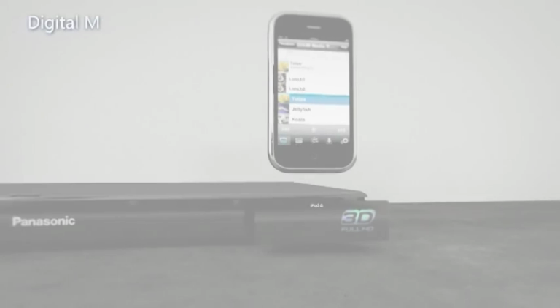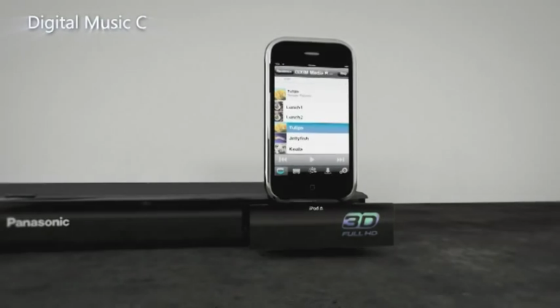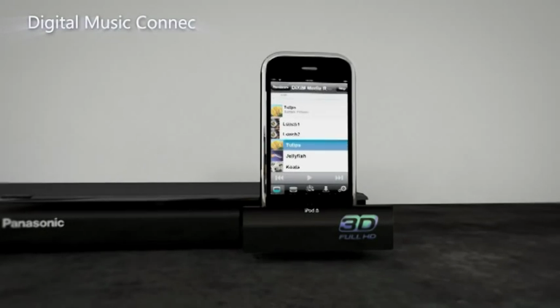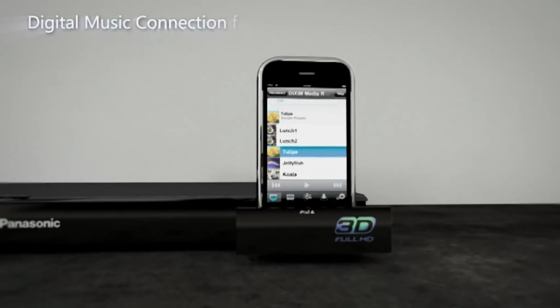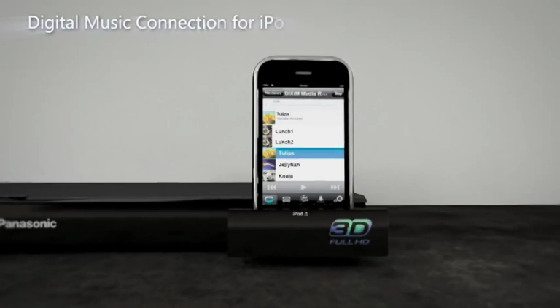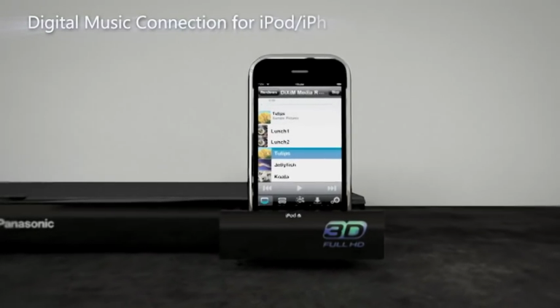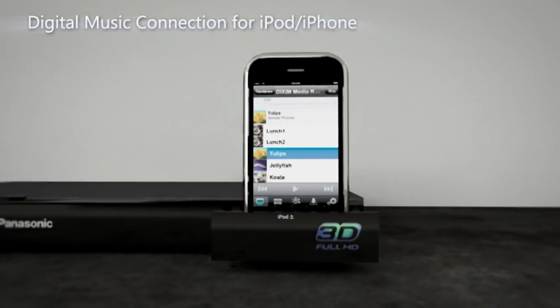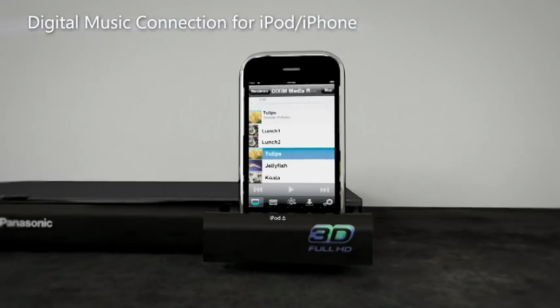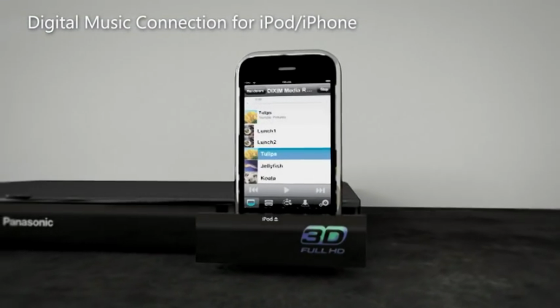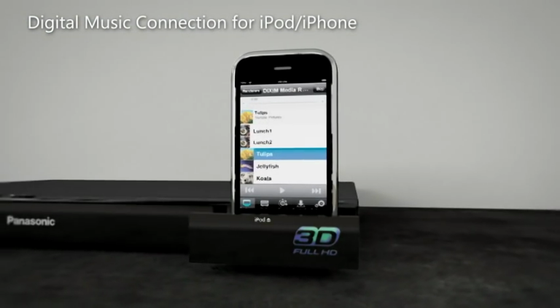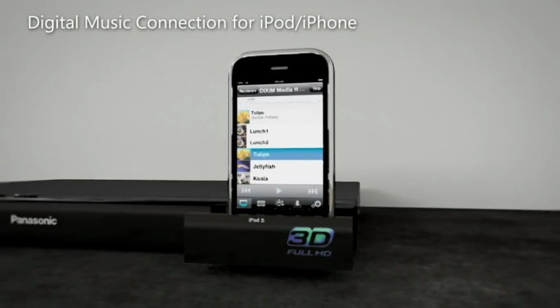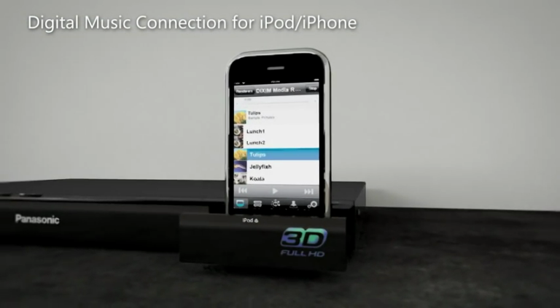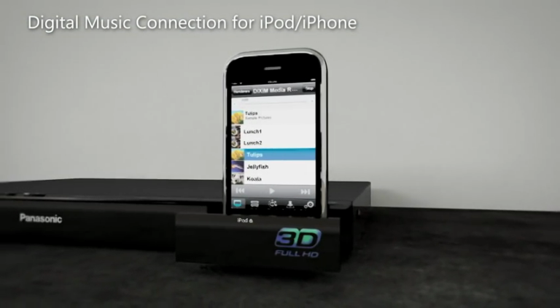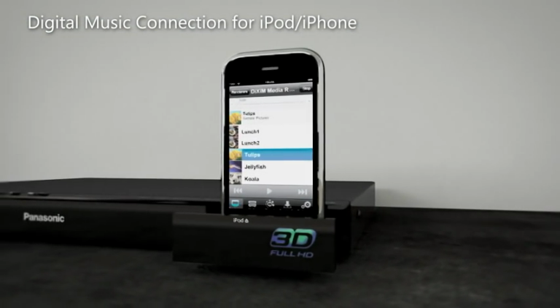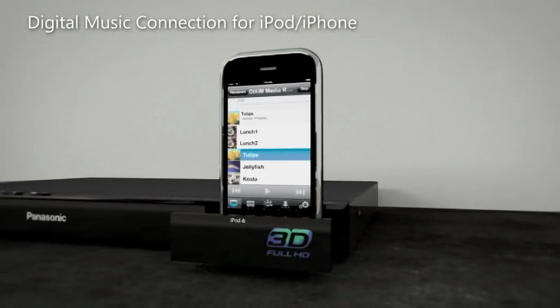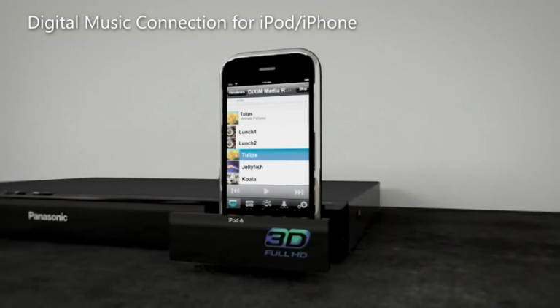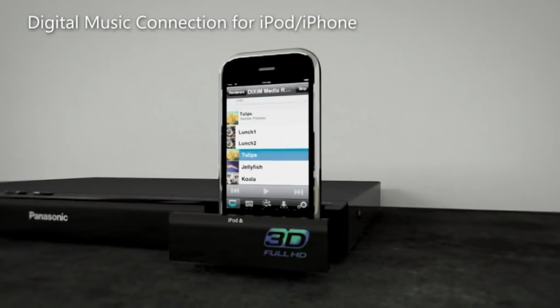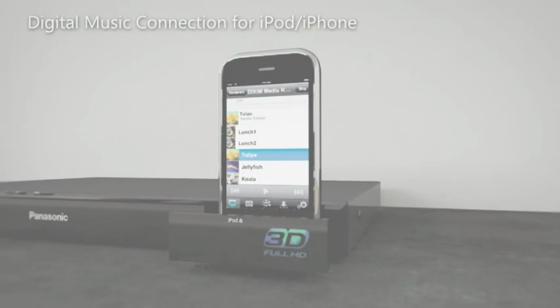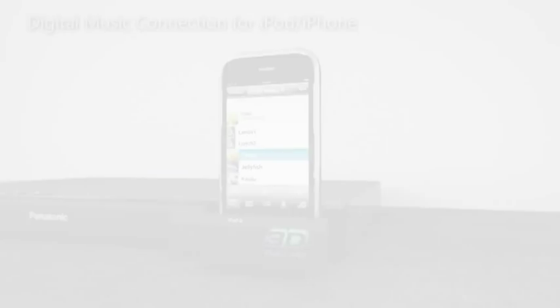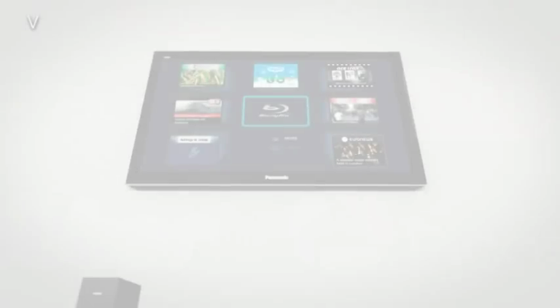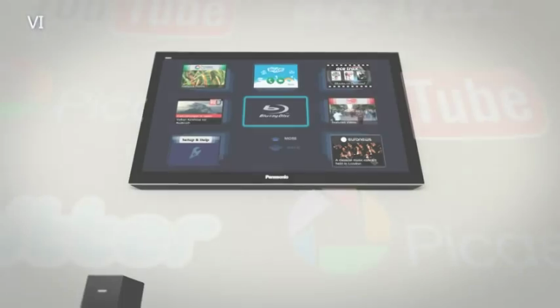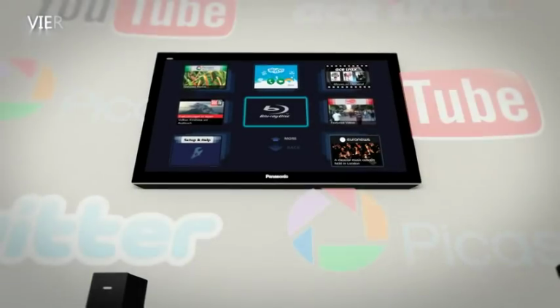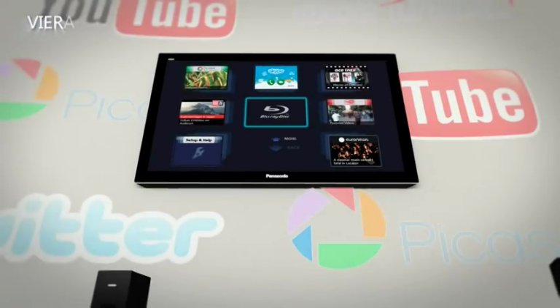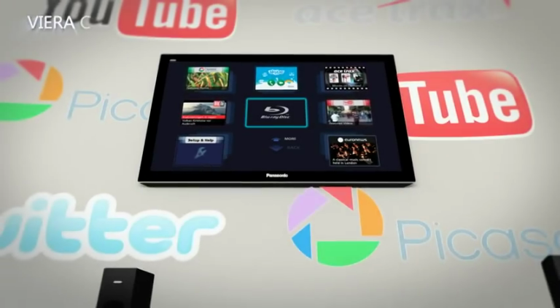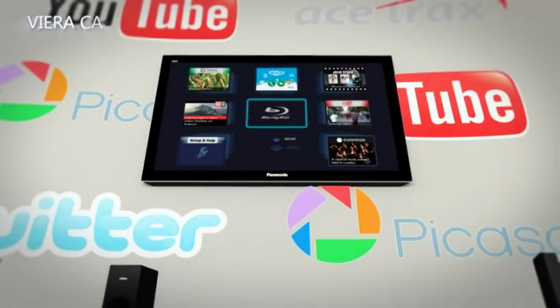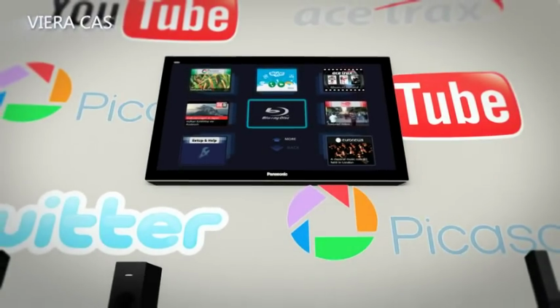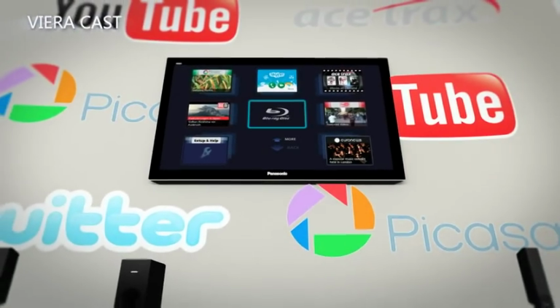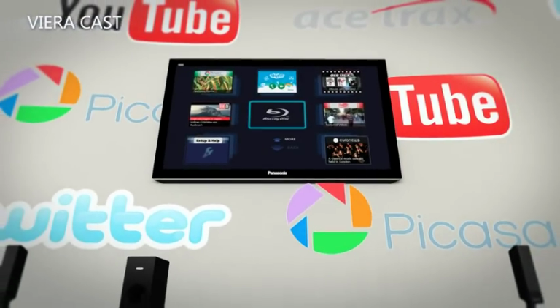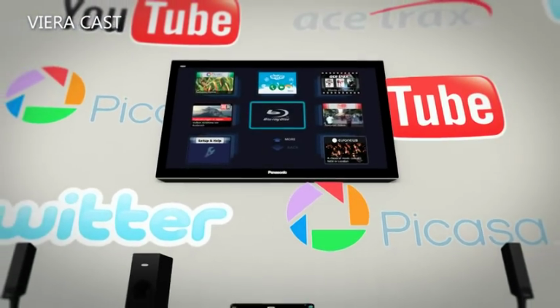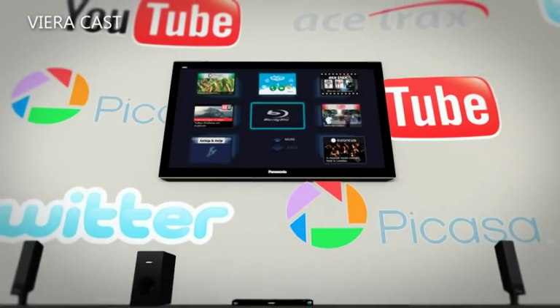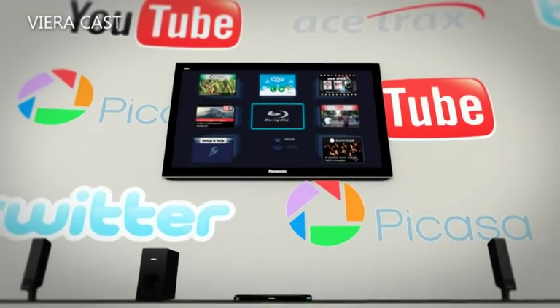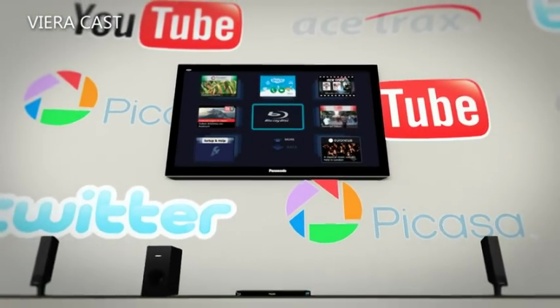Fantastic music and video playback can be achieved through the integrated iPod and iPhone dock, while VieraCast gives you access to online entertainment such as YouTube.